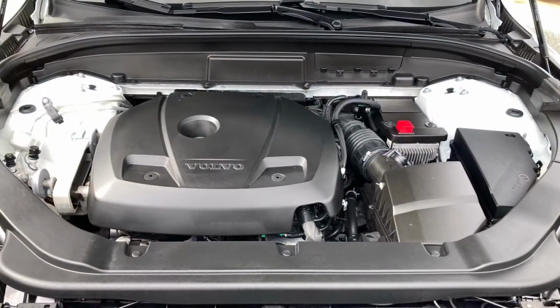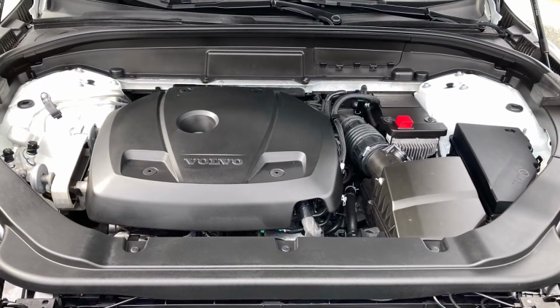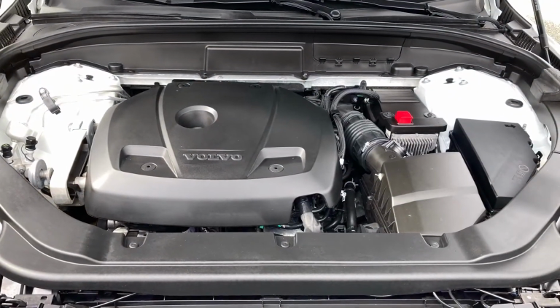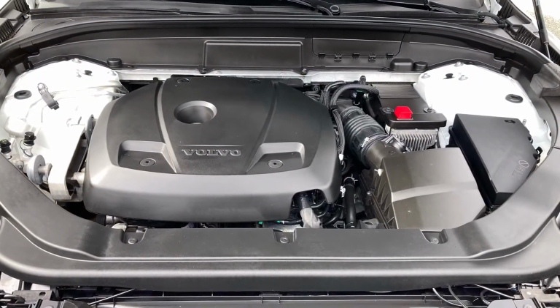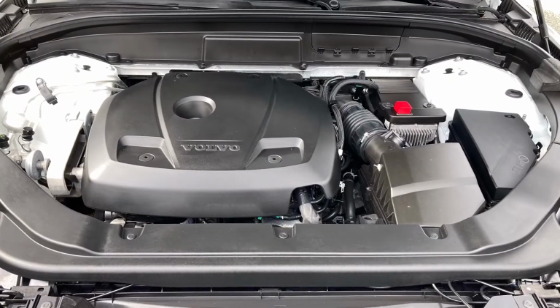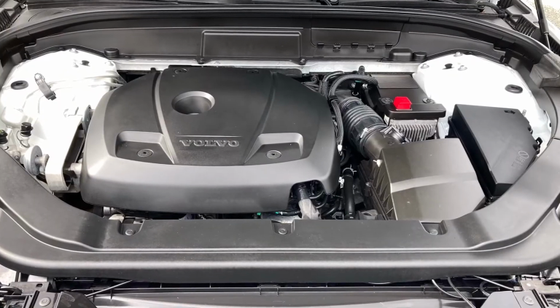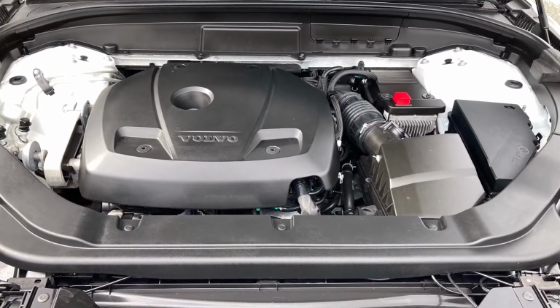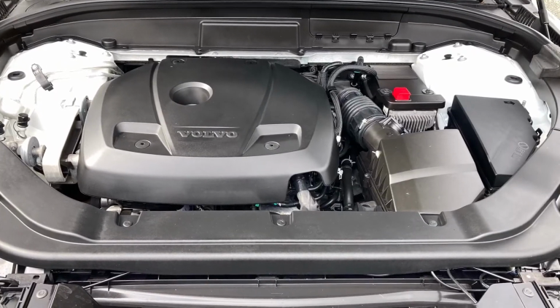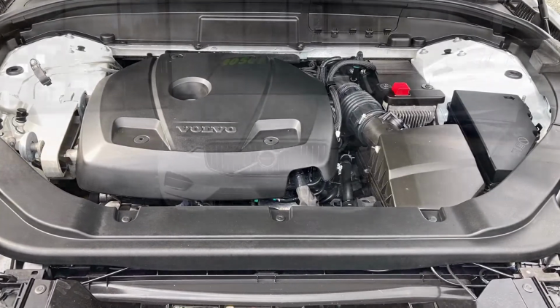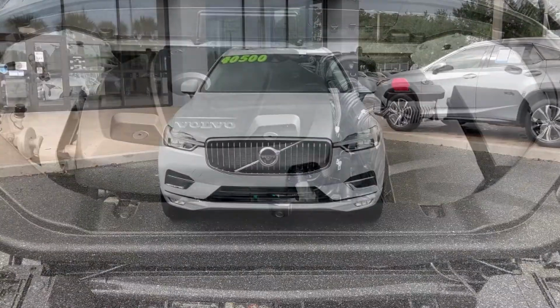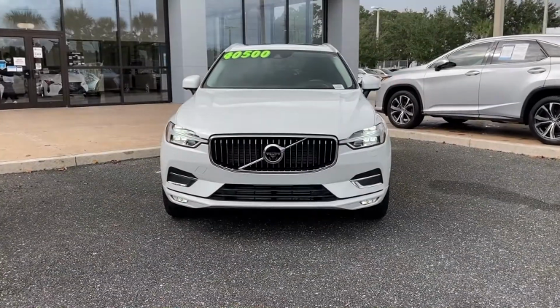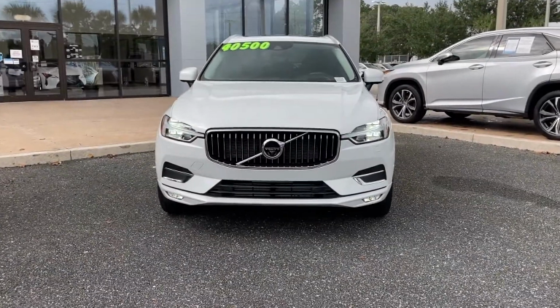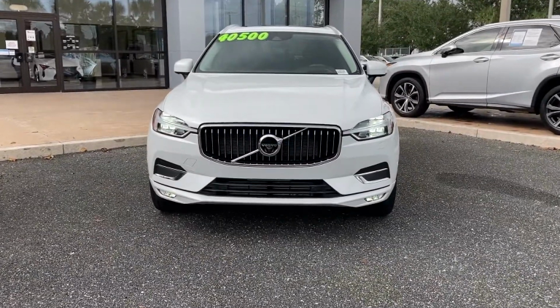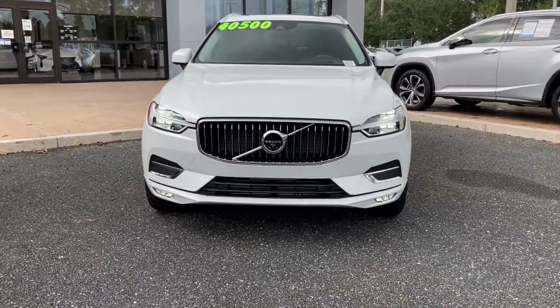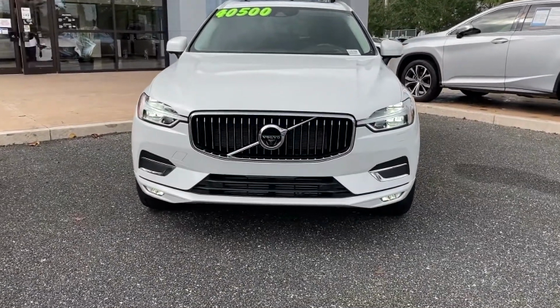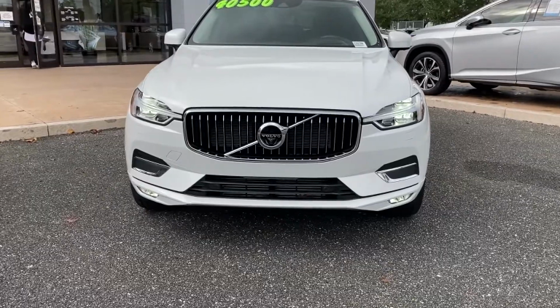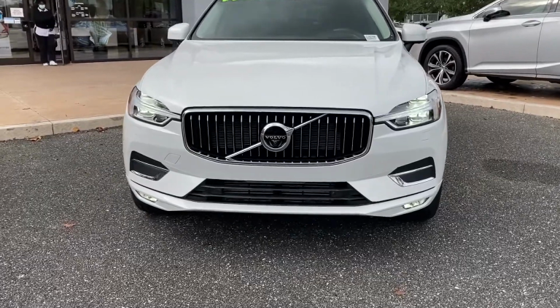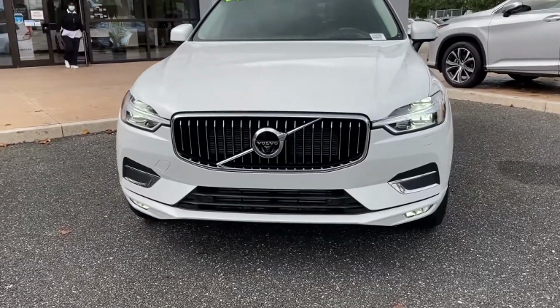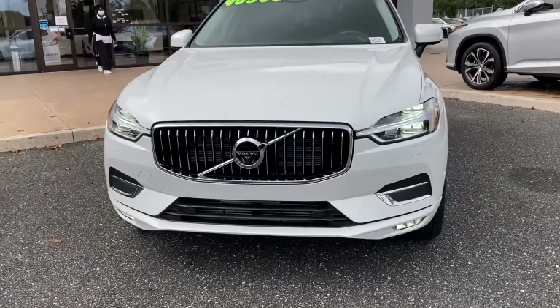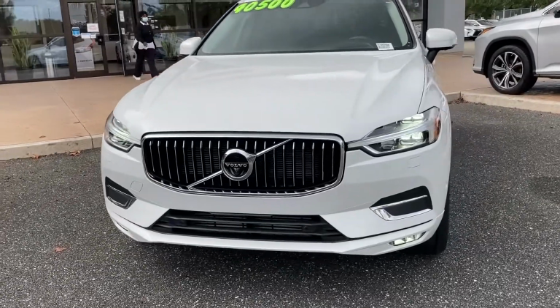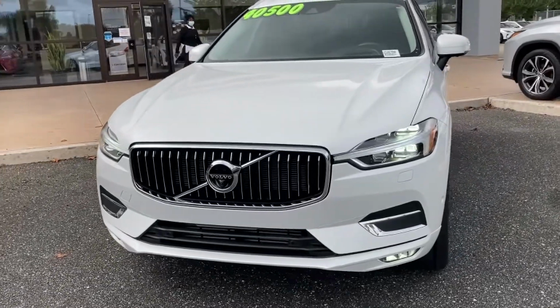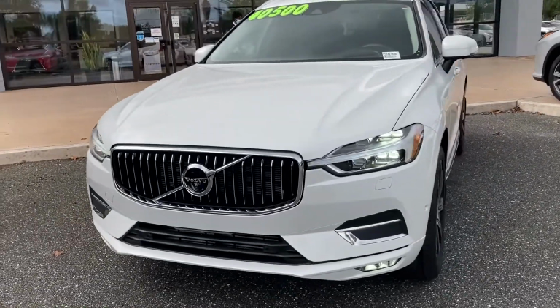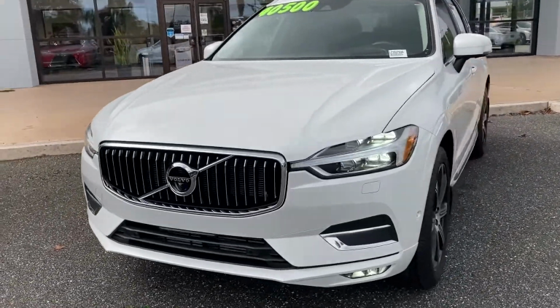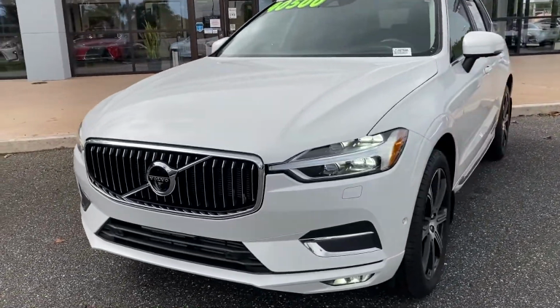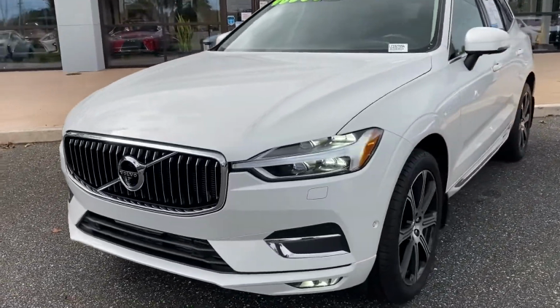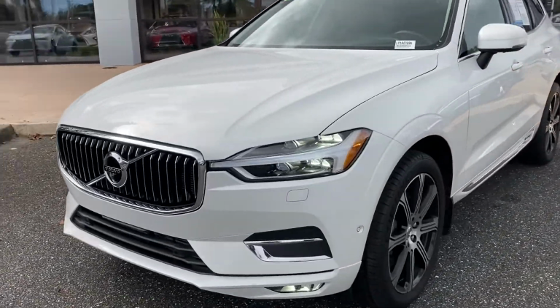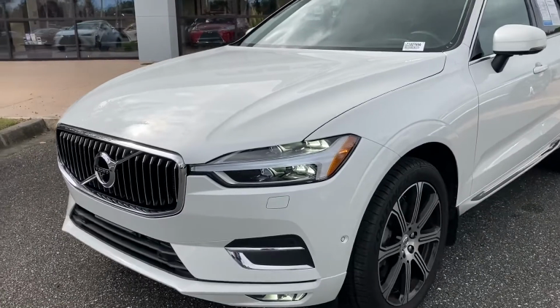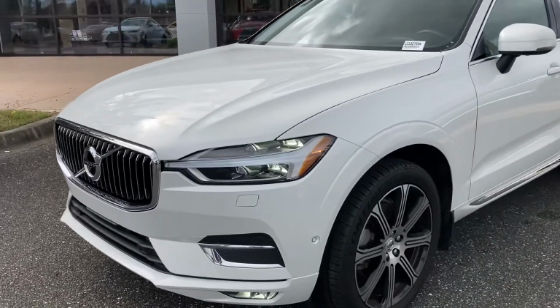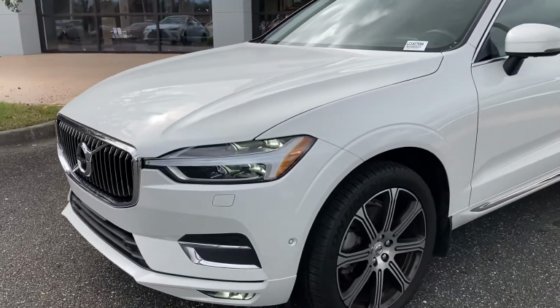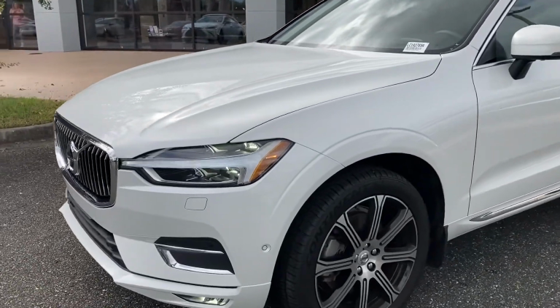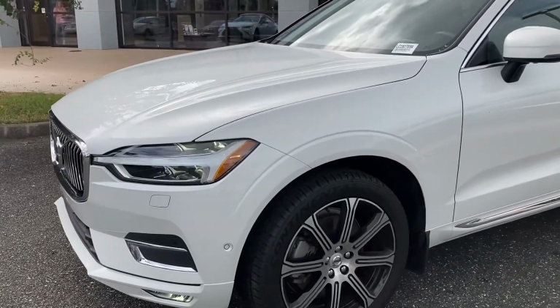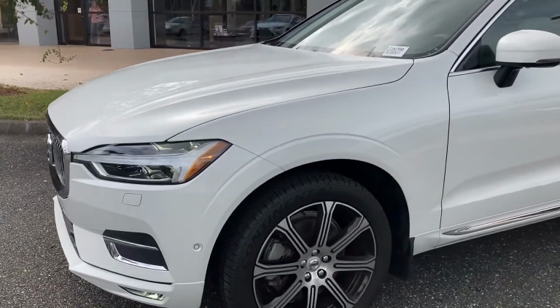Equipped with a 2.0-liter inline 4-cylinder engine, this Volvo gets 21 miles to a gallon in the city and 27 on the highway. A few features include a panoramic sunroof, exterior parking camera, premium audio system, and smart device integration.